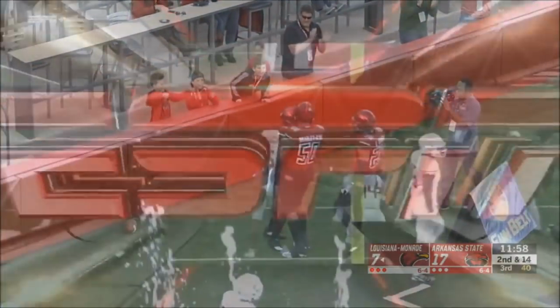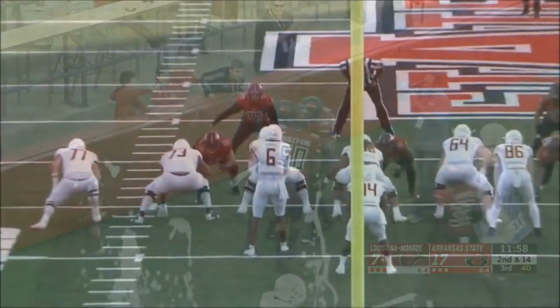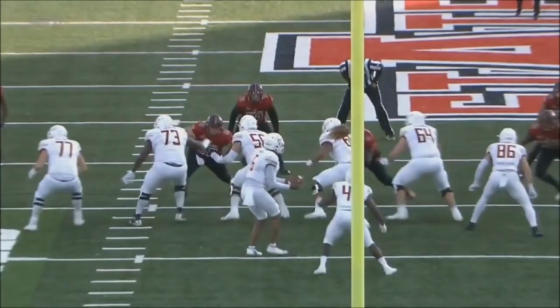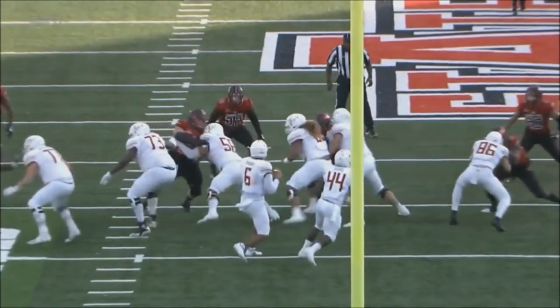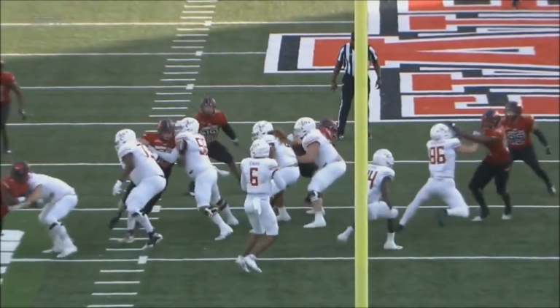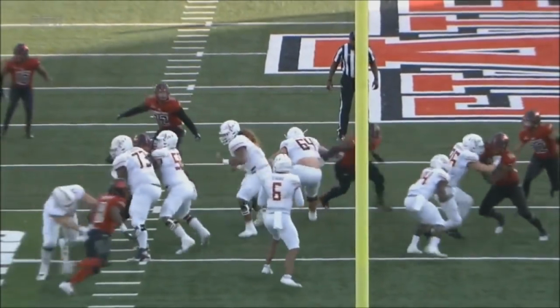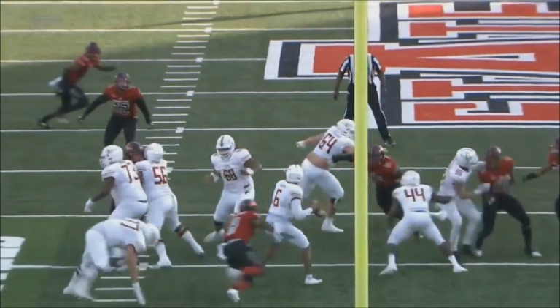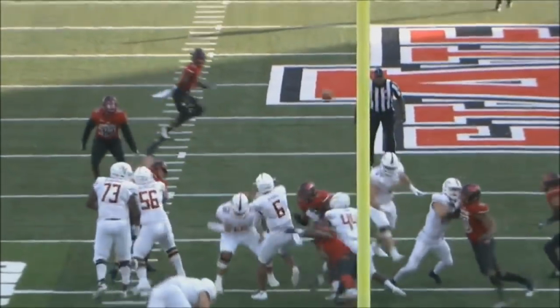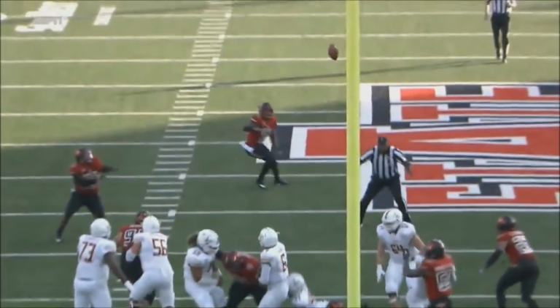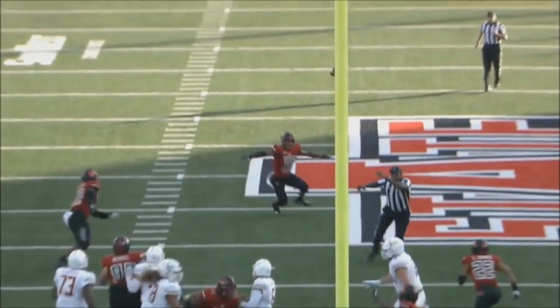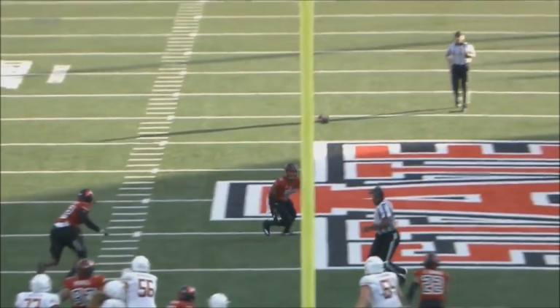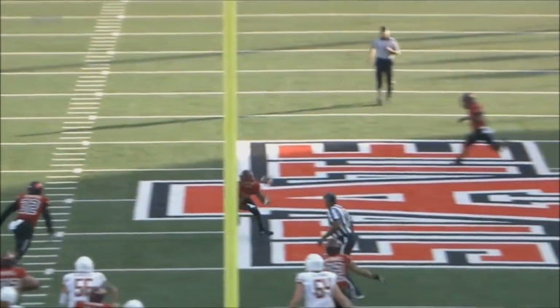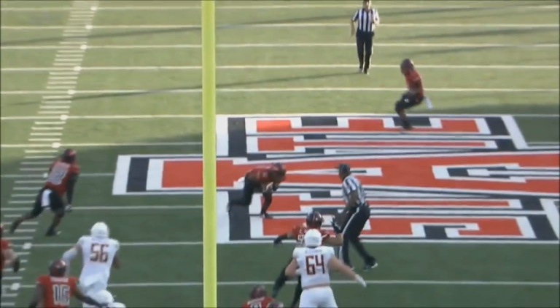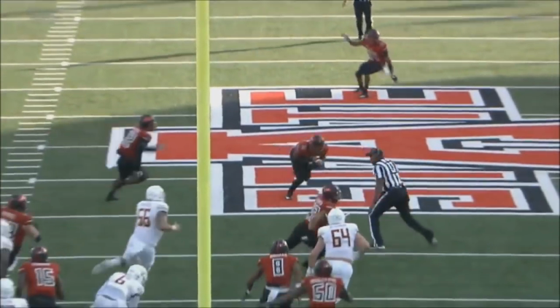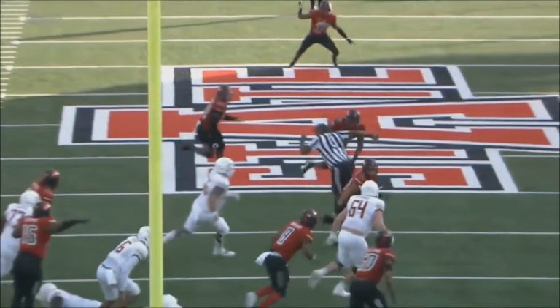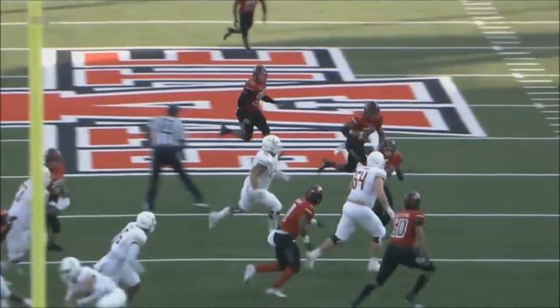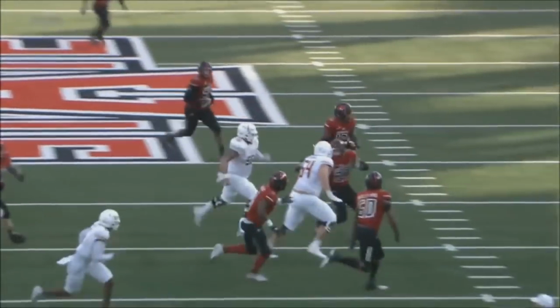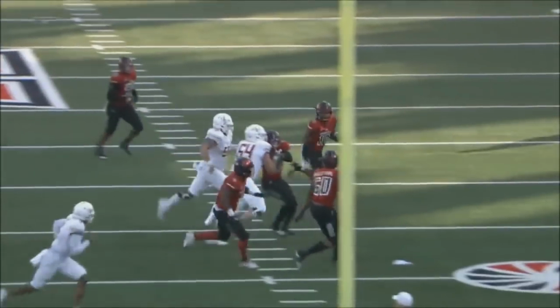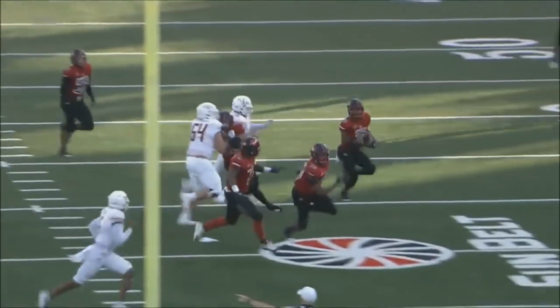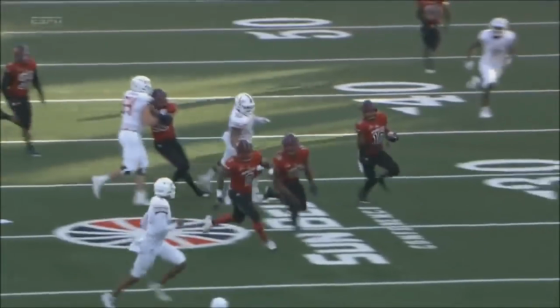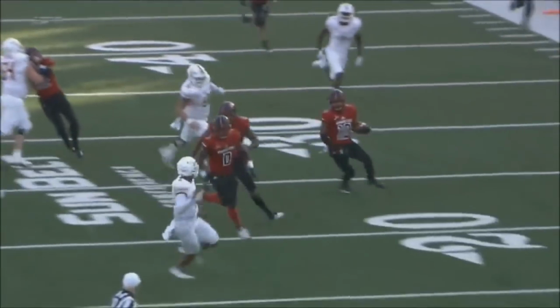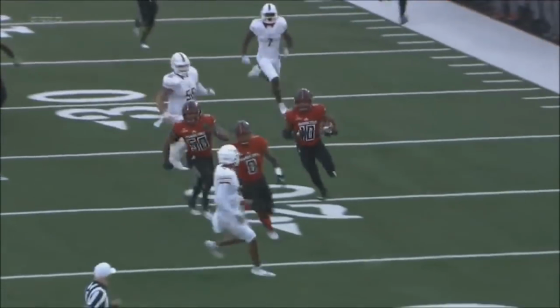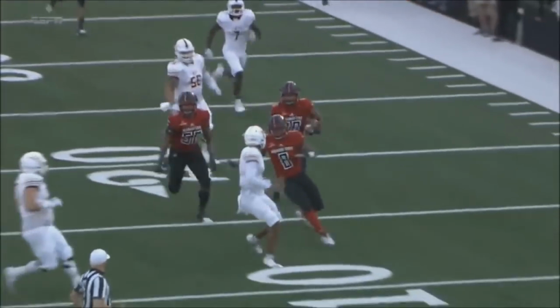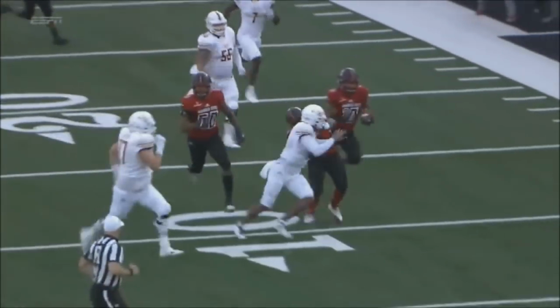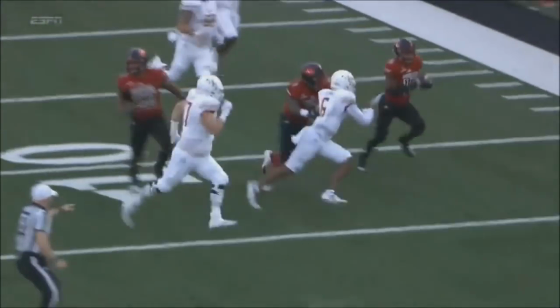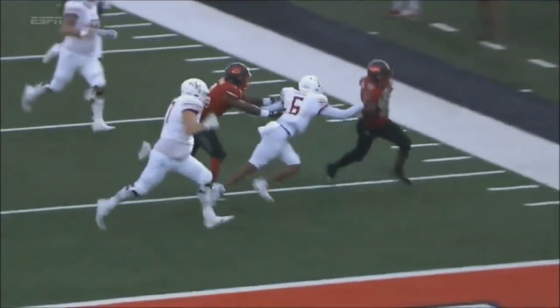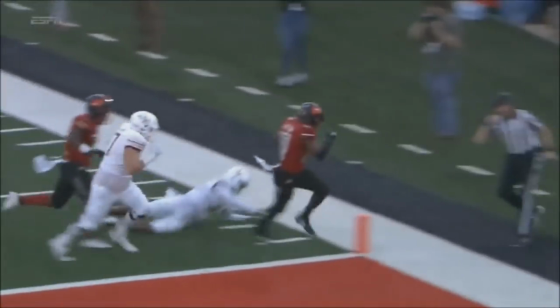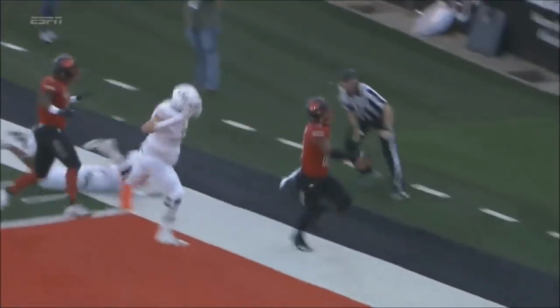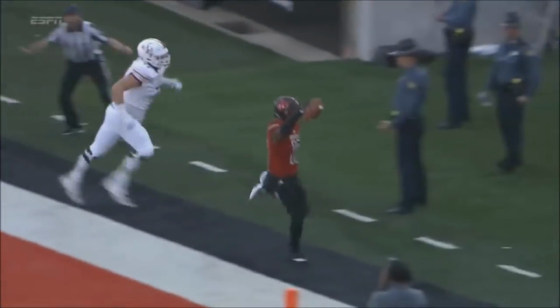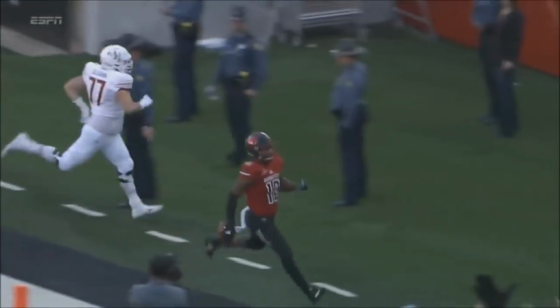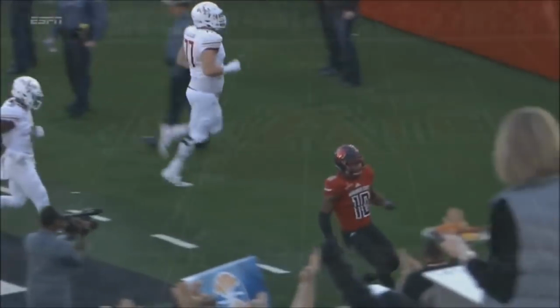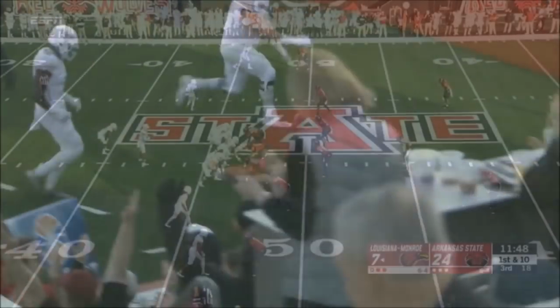Roe Bingham beats the left tackle, hits Caleb Evans' arm. The ball comes out like a knuckleball. Justin Clifton picks it off, finds his blockers — who got him a block? — and does a great job.